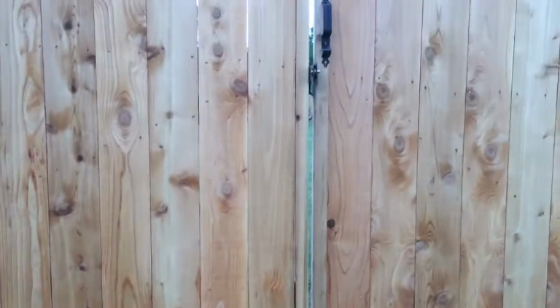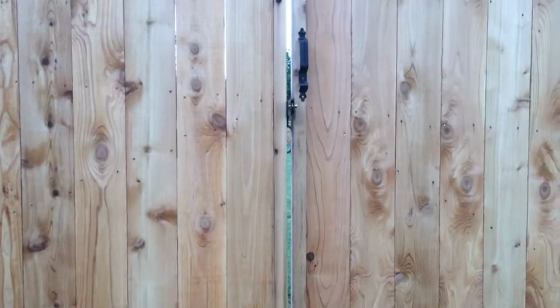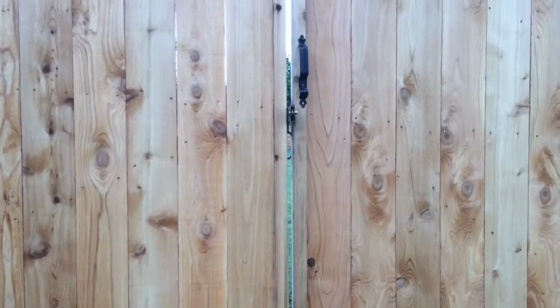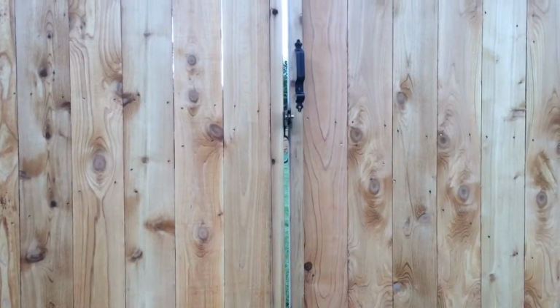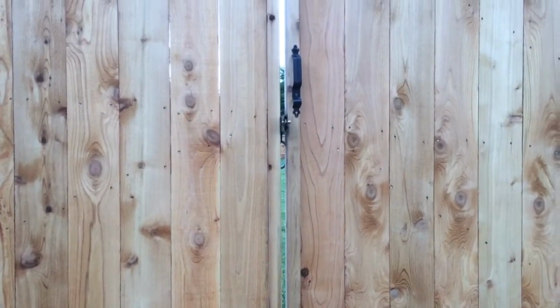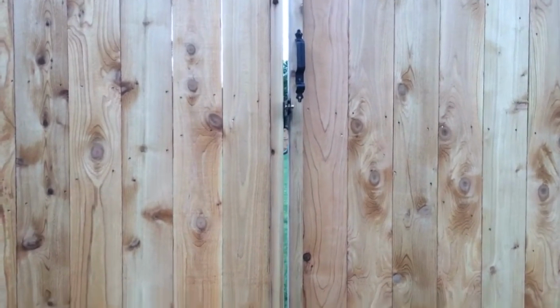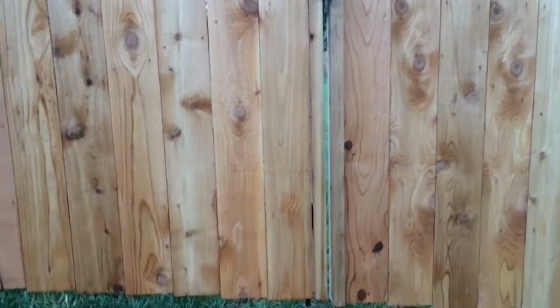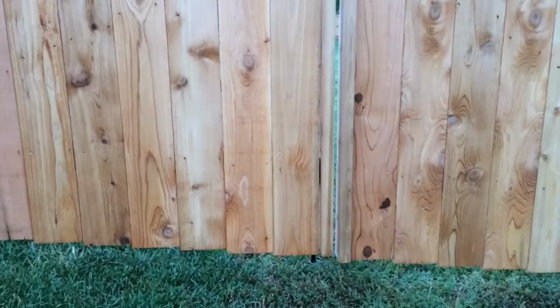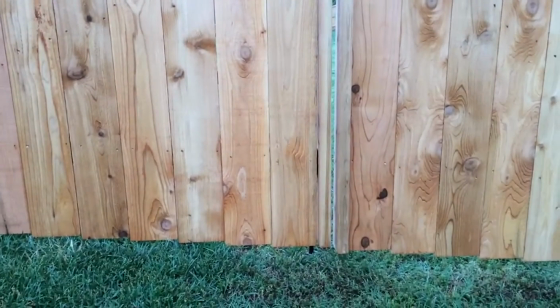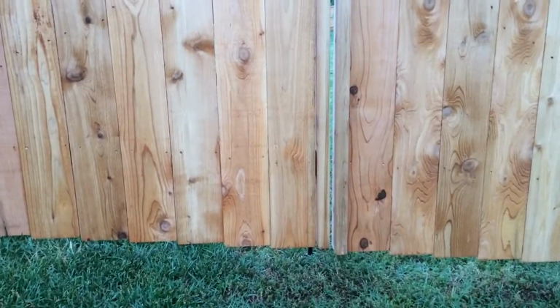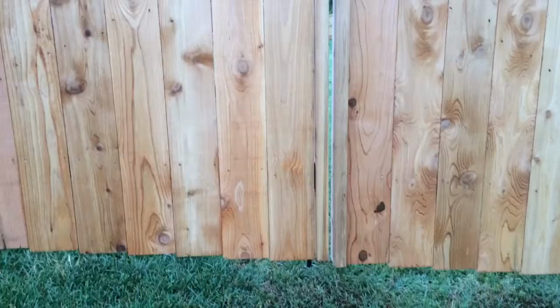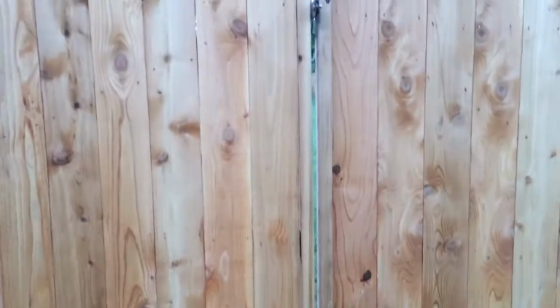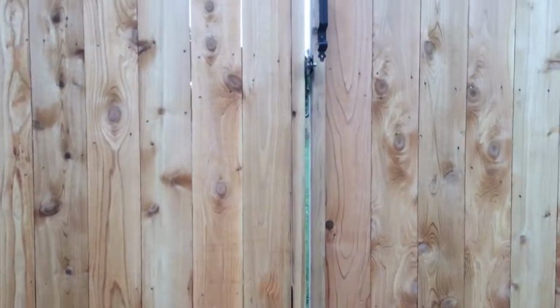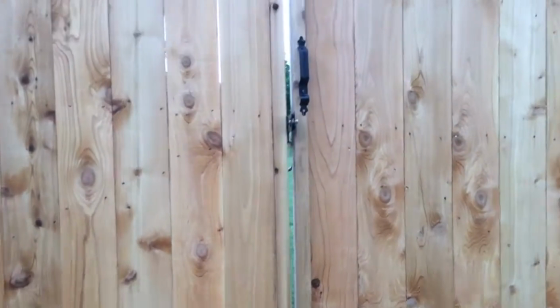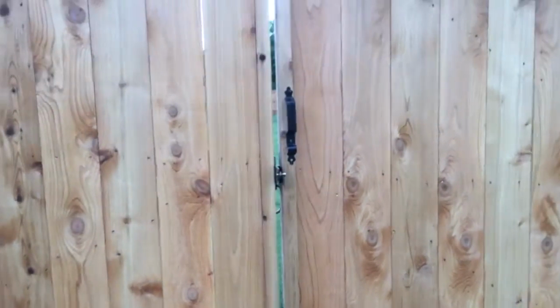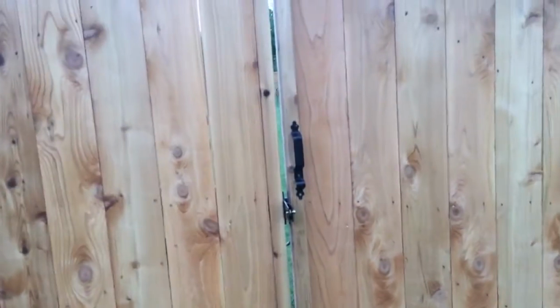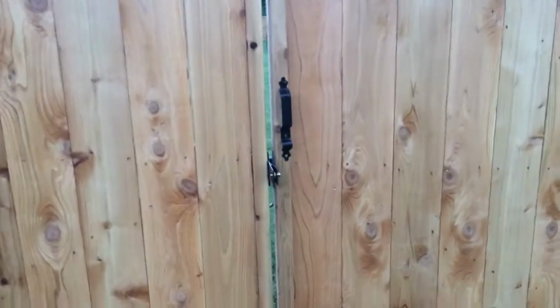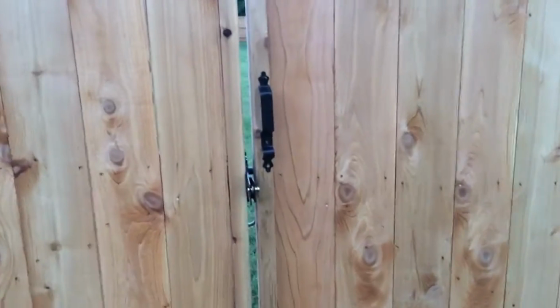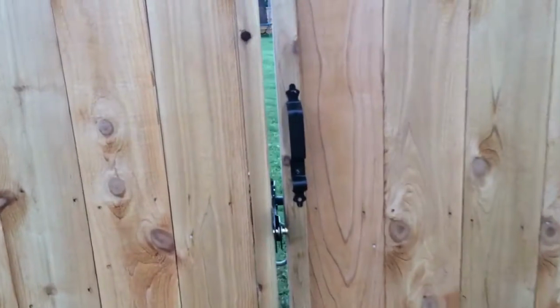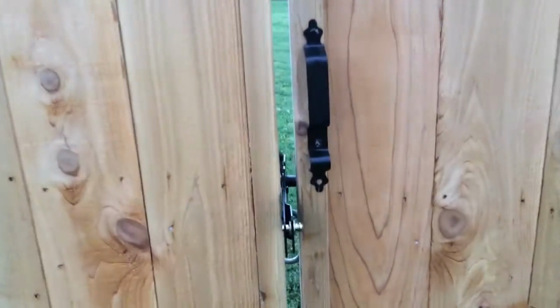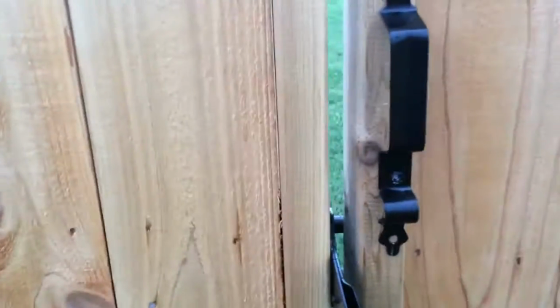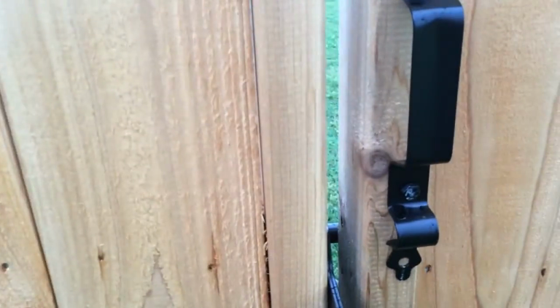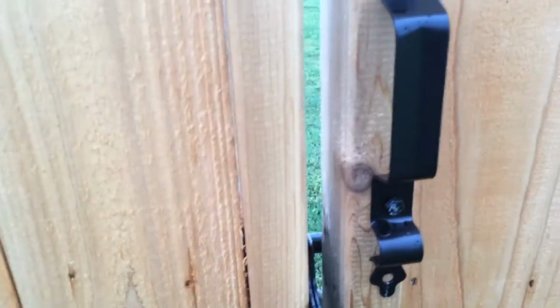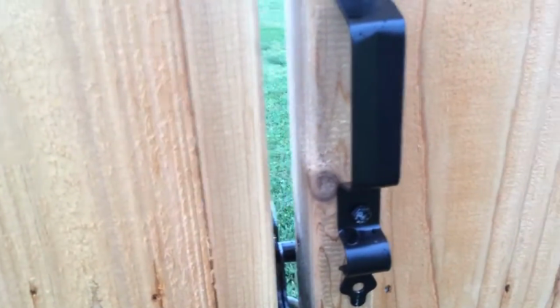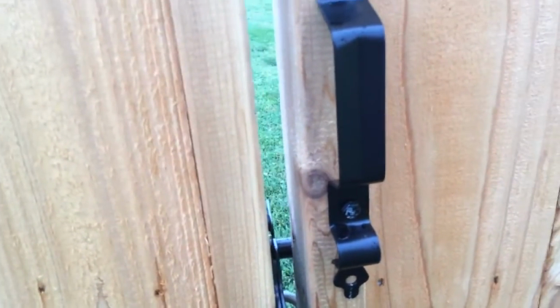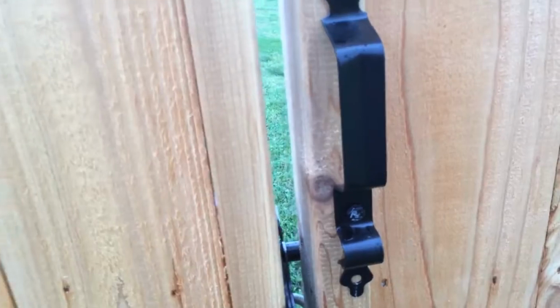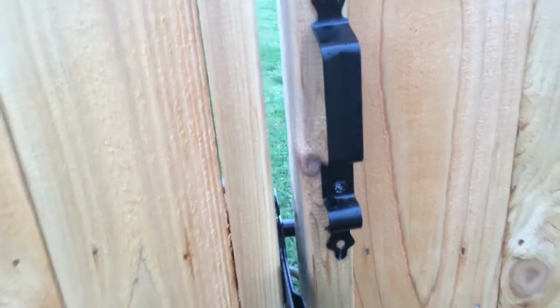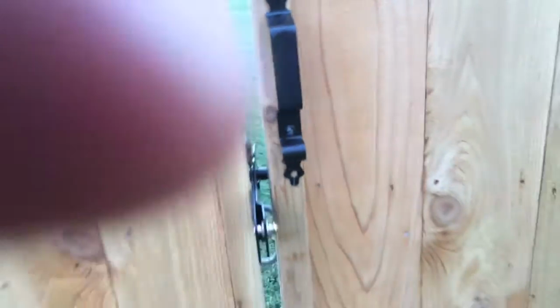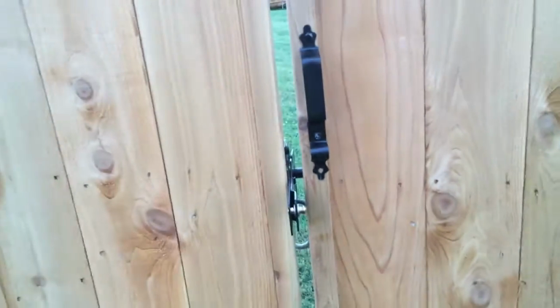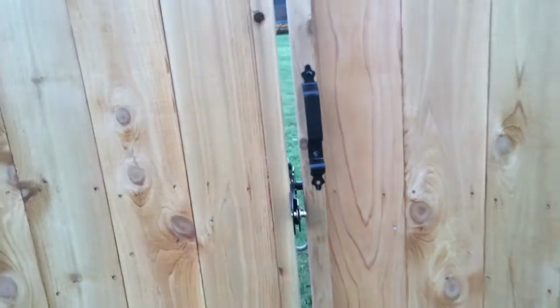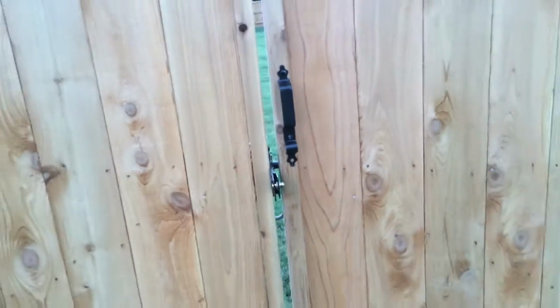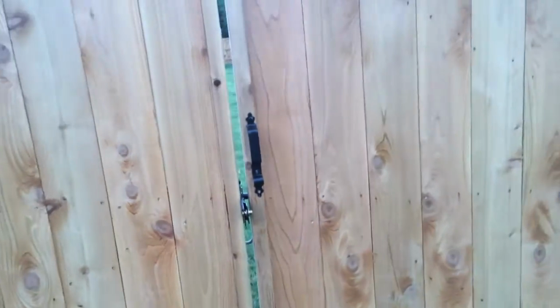Then you have your latch and your handle here. It does have a drop rod behind it. Our customer here has locked the gate, so you can lock it from the inside or the outside.